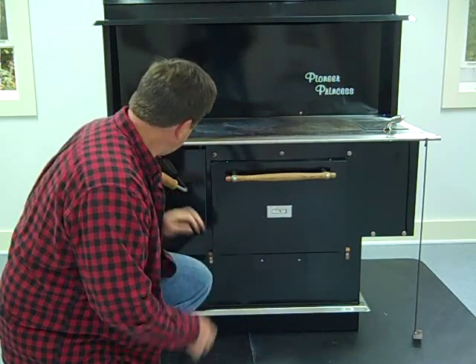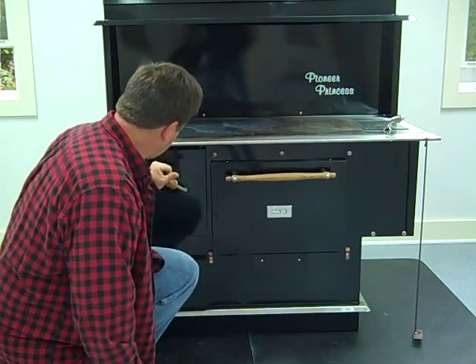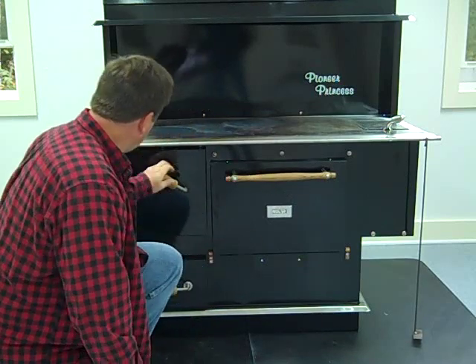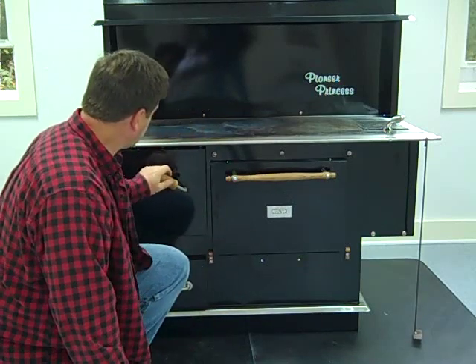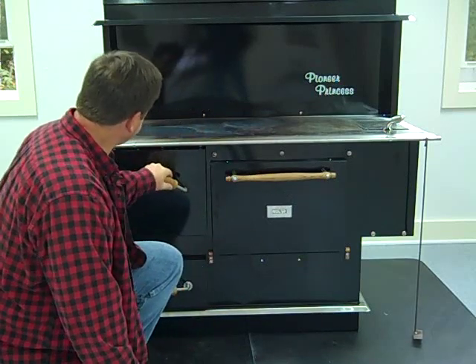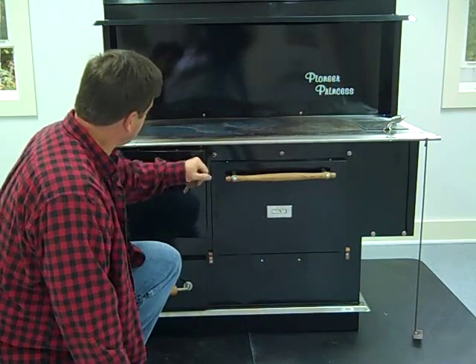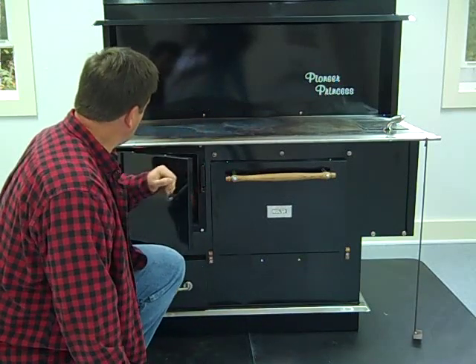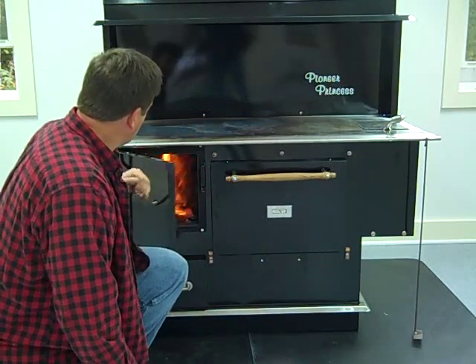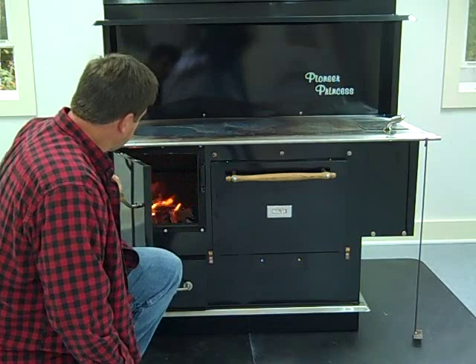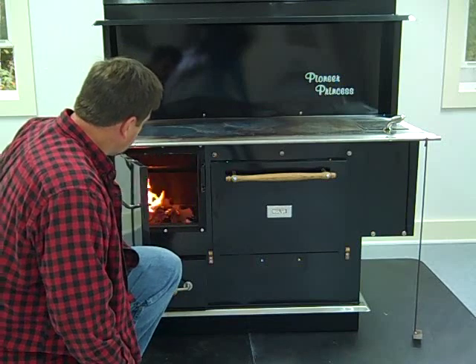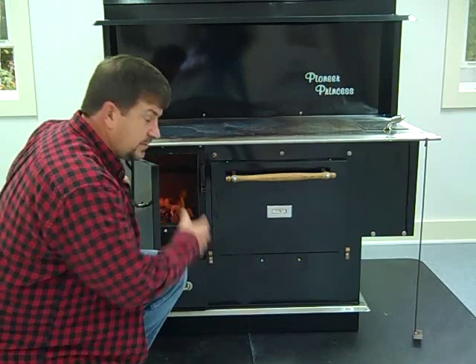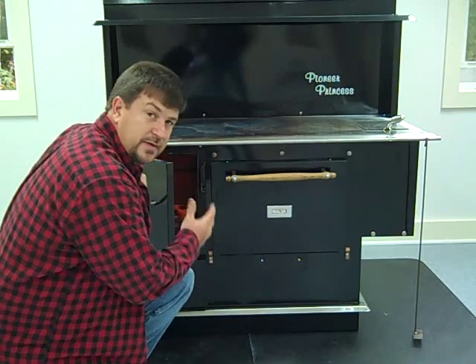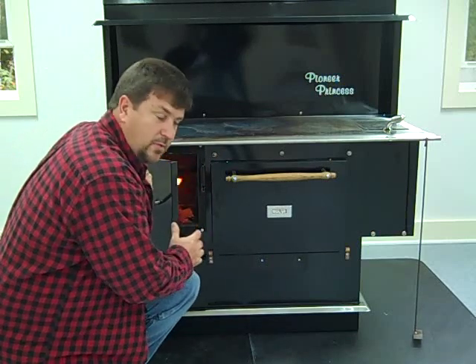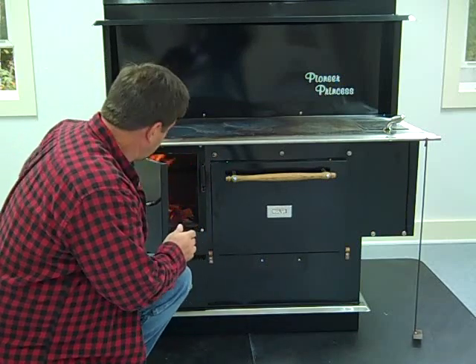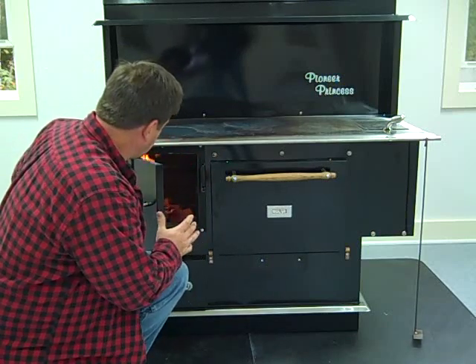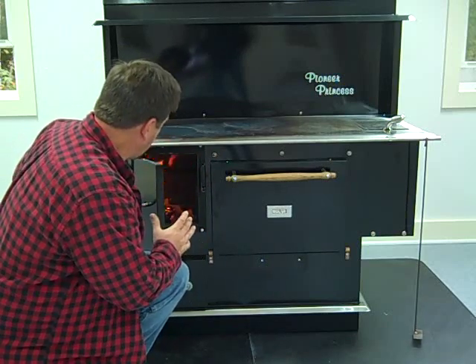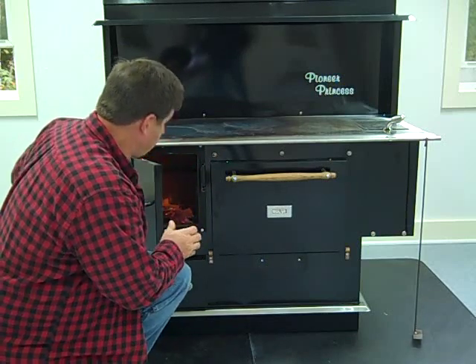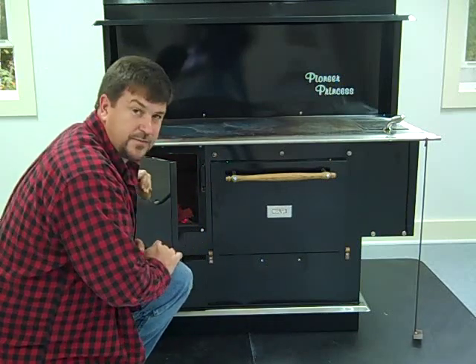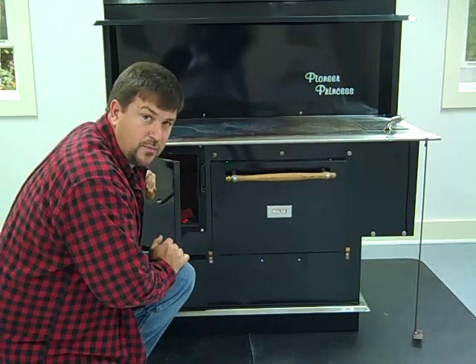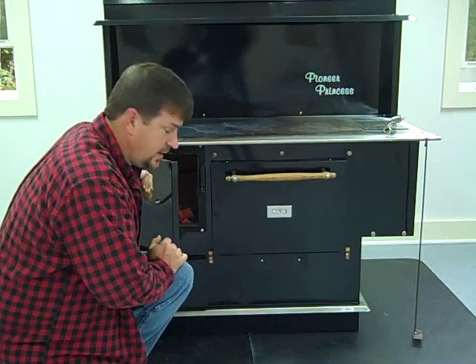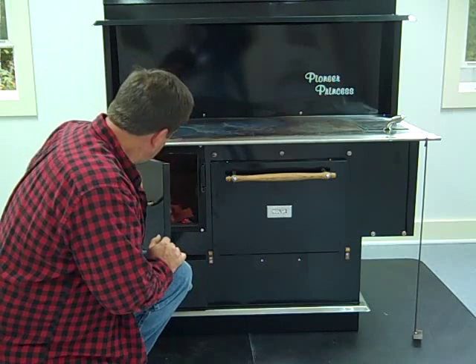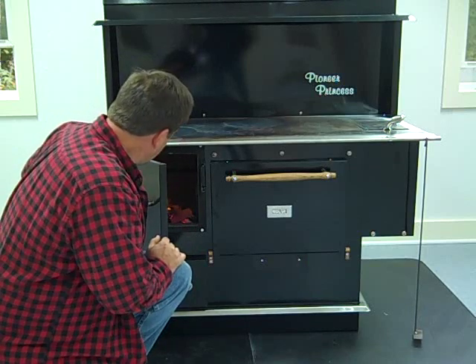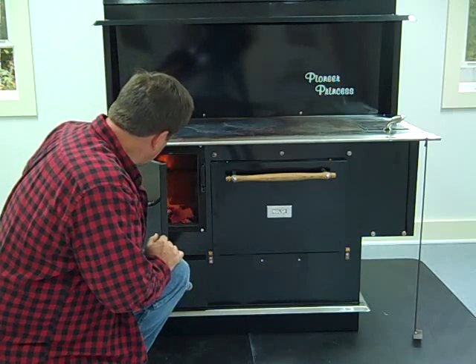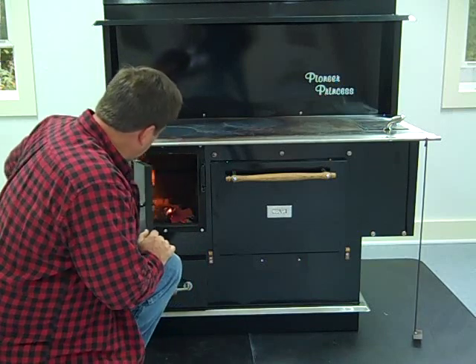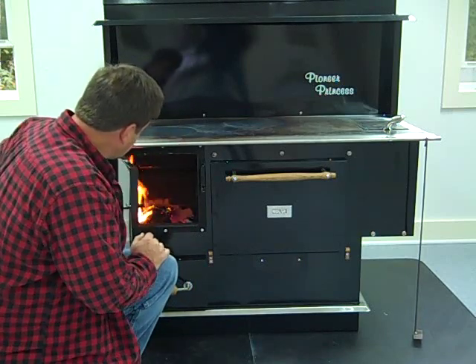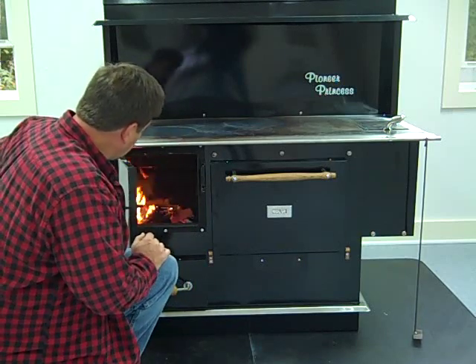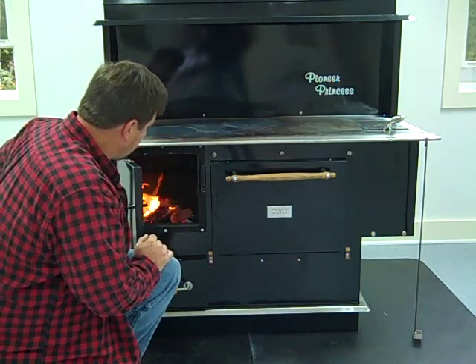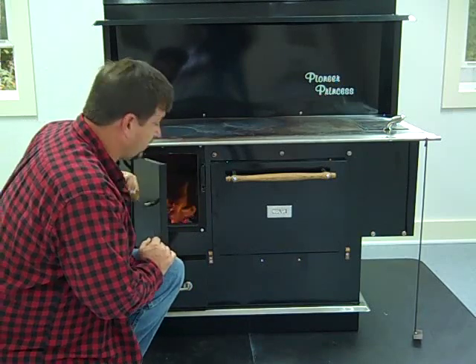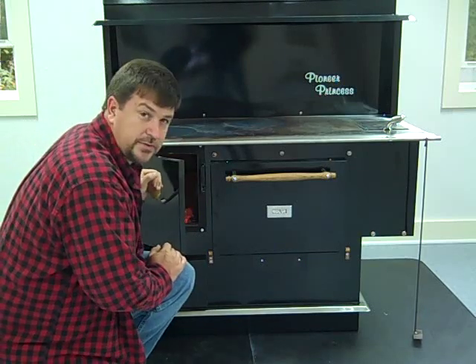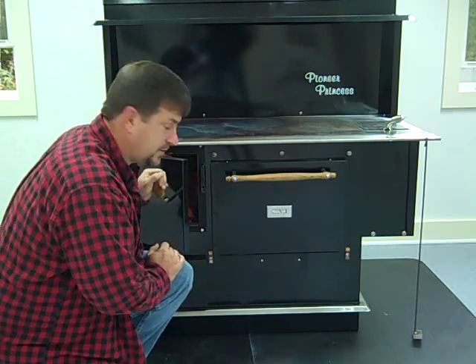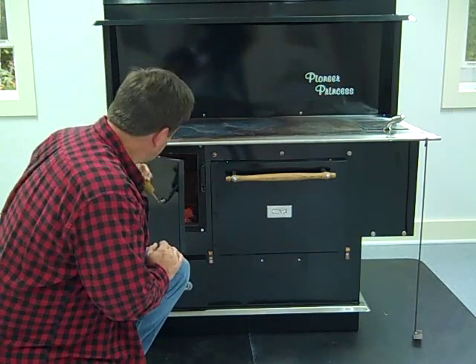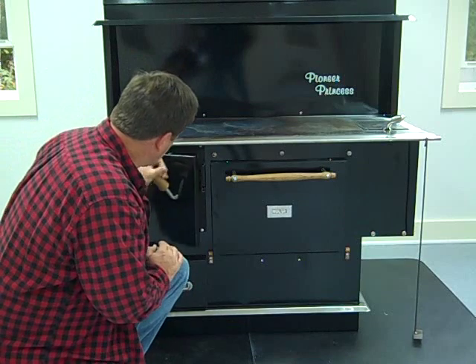Very easy to start. We do have the stainless steel coil in this version. If we wanted a thermal siphon to heat water, we might add that on later. But we're getting a nice bed of coals — it's really time to cook something on this stove.